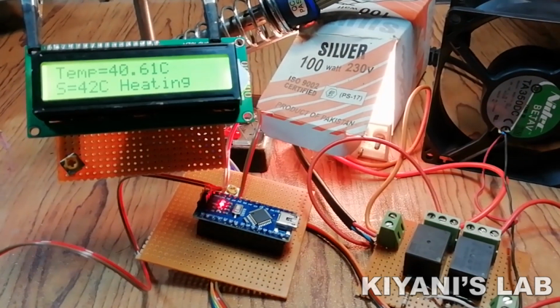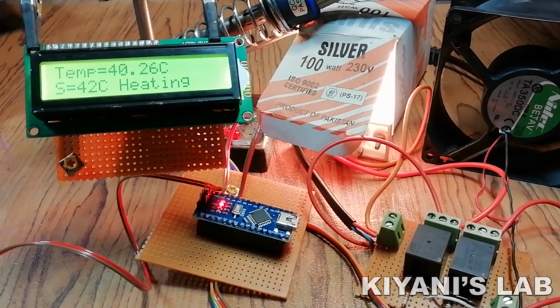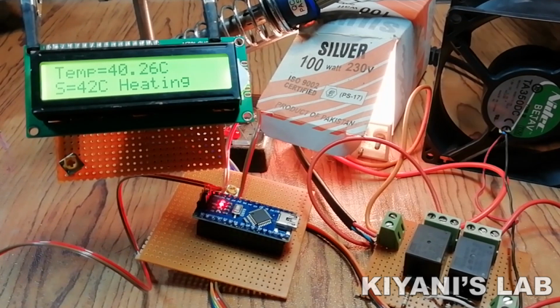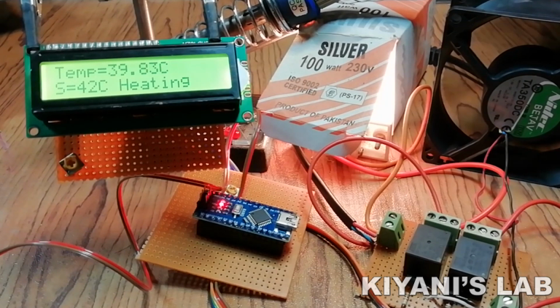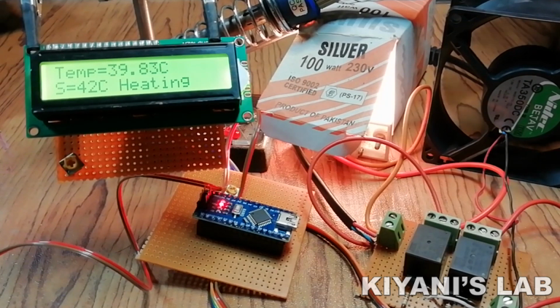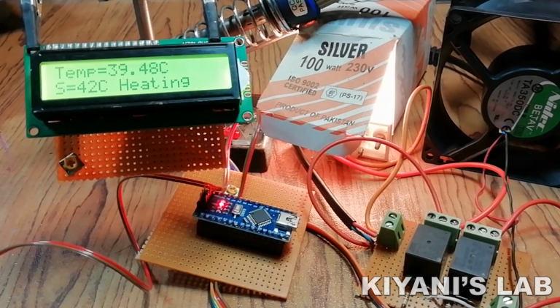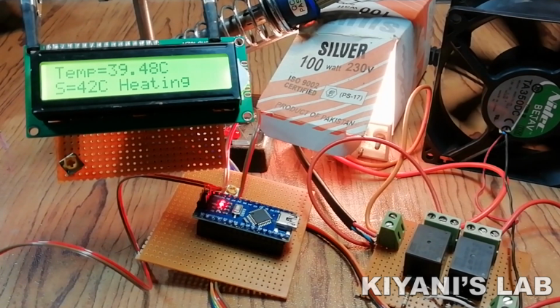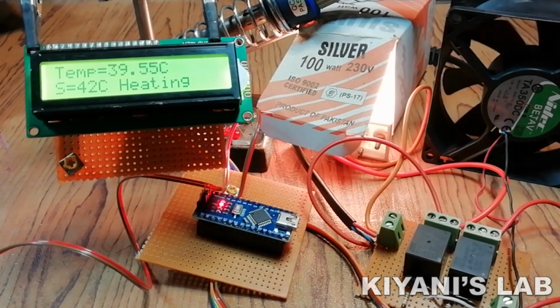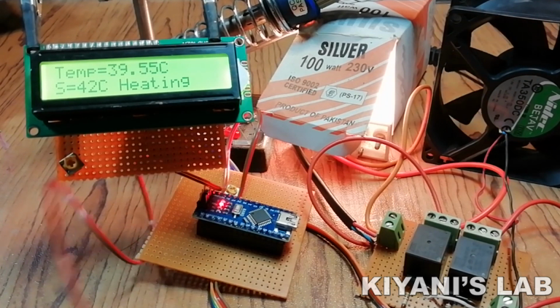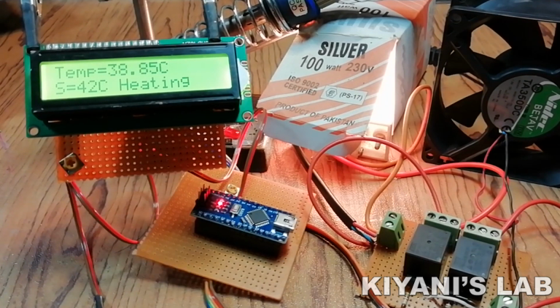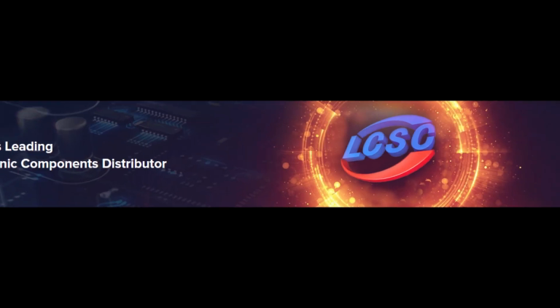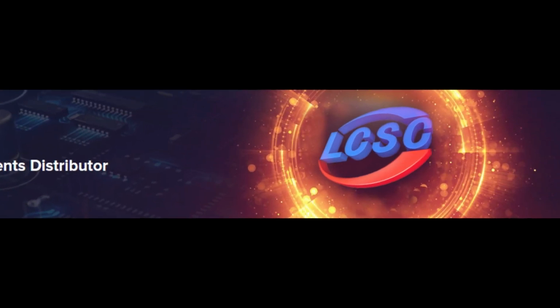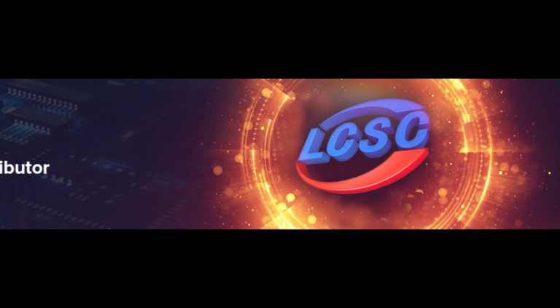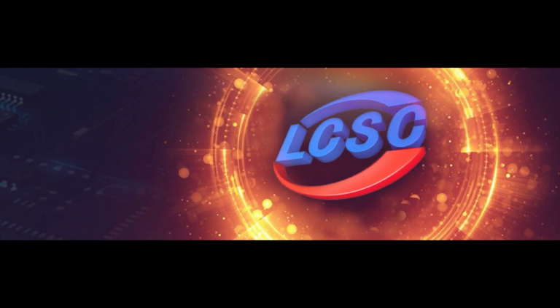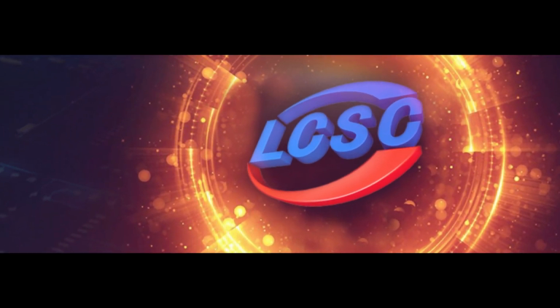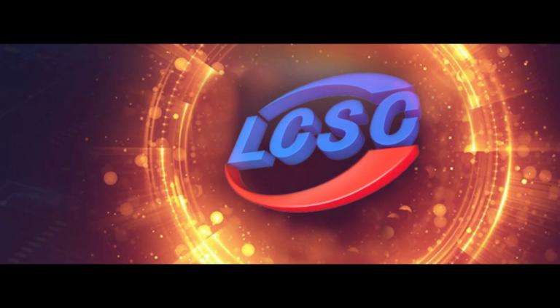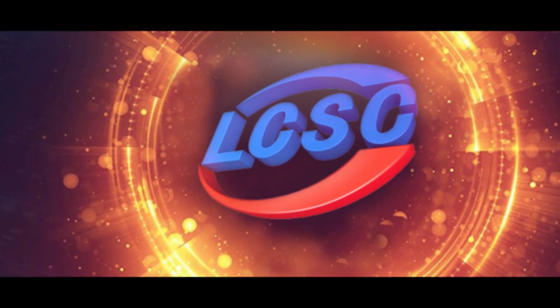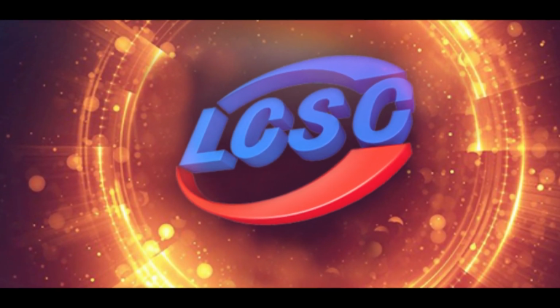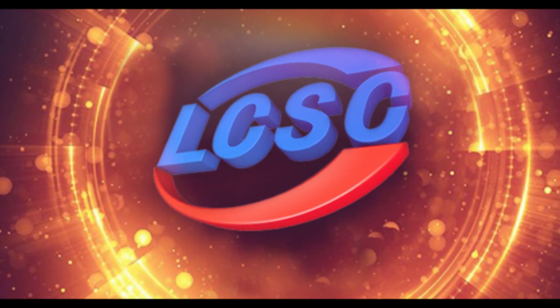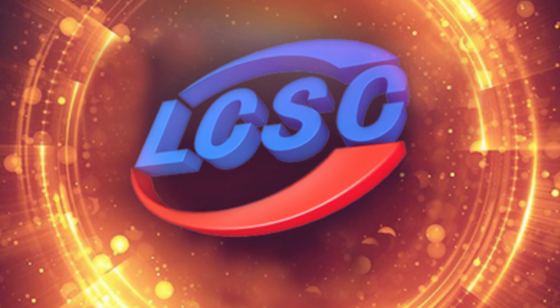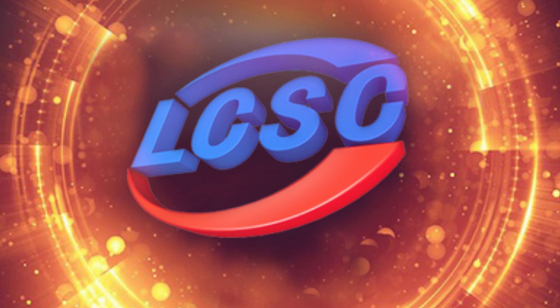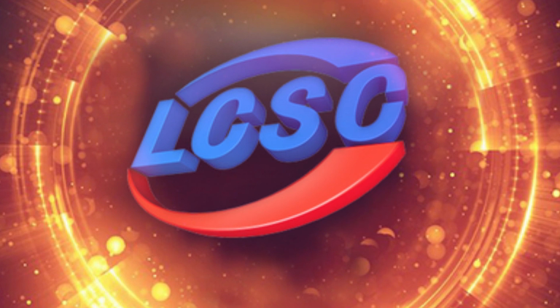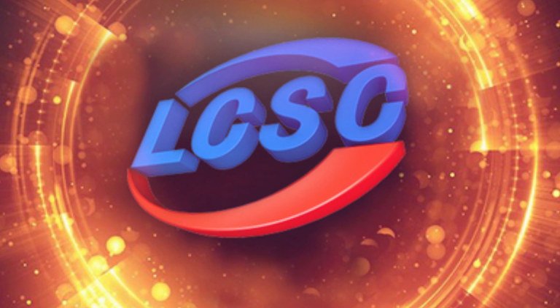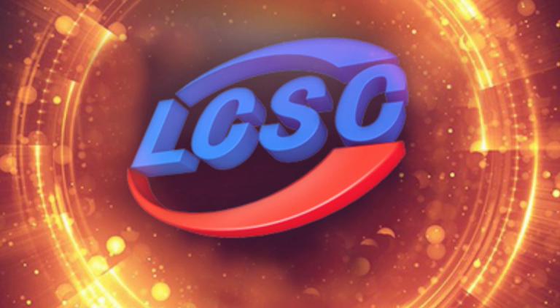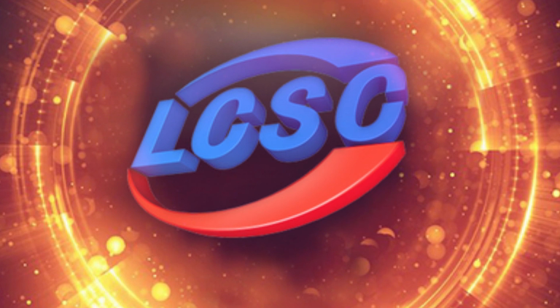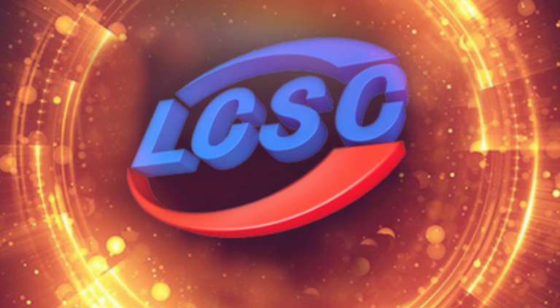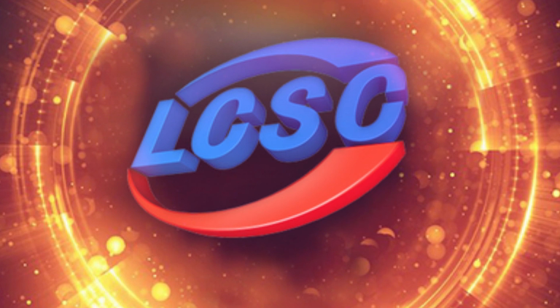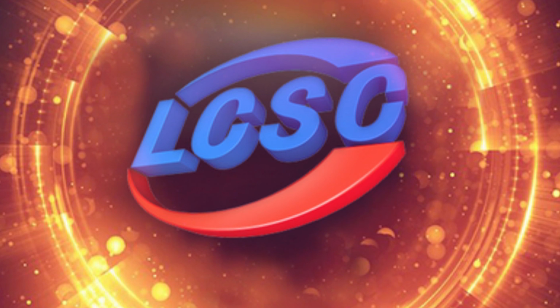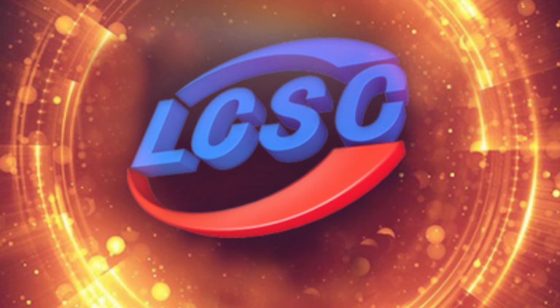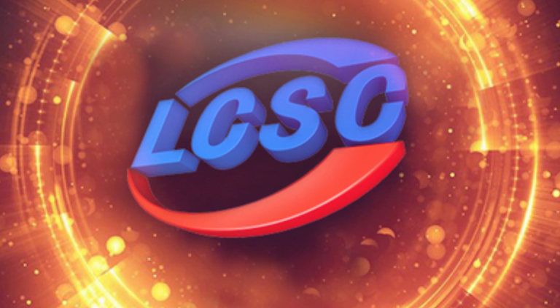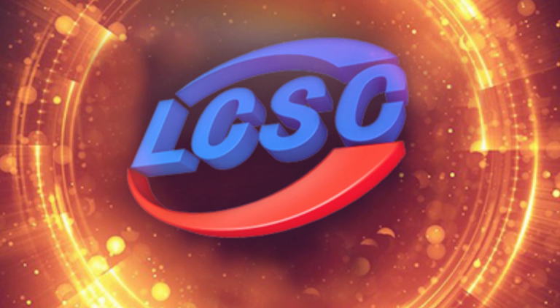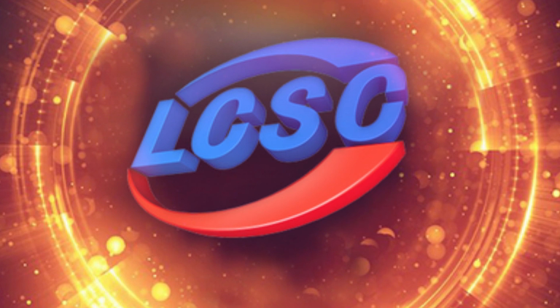So without further ado, let's start this video. This video is sponsored by LCSC, which is one of the largest electronic component distributors in China.